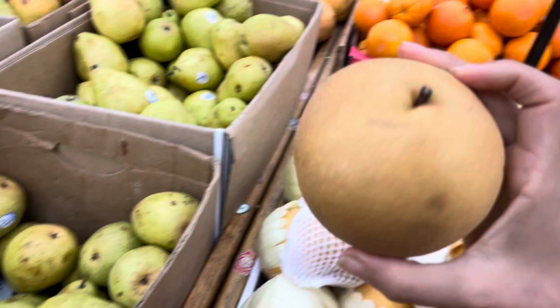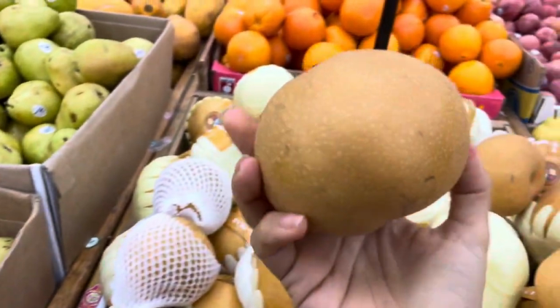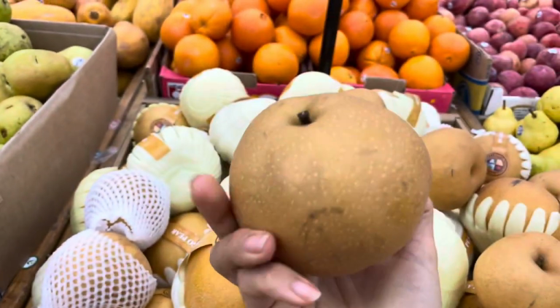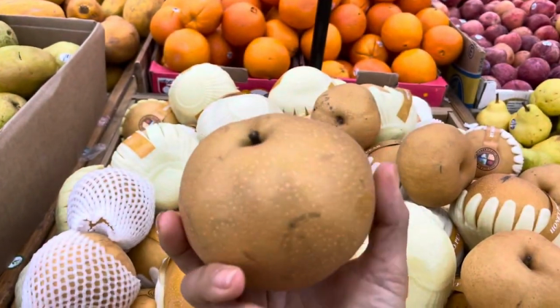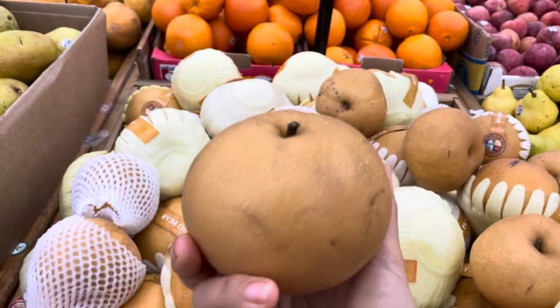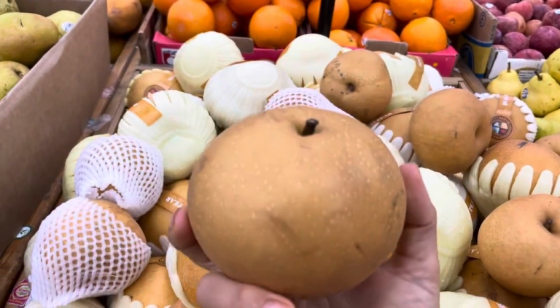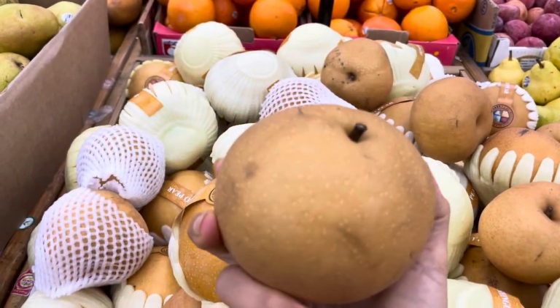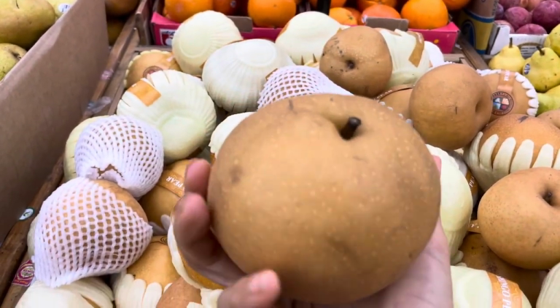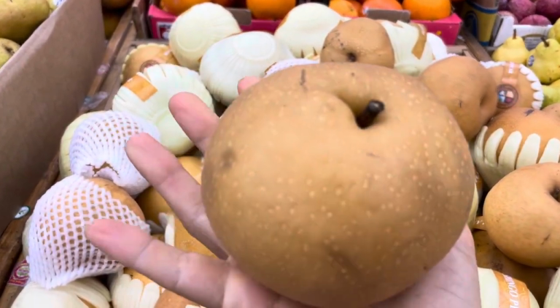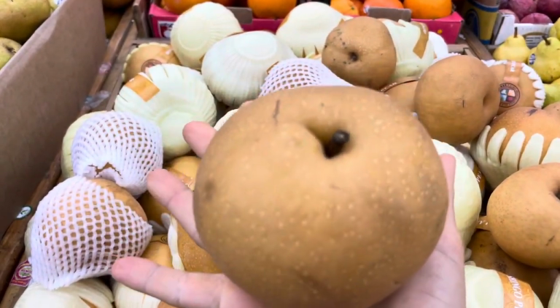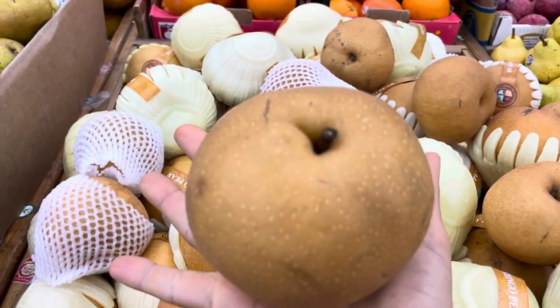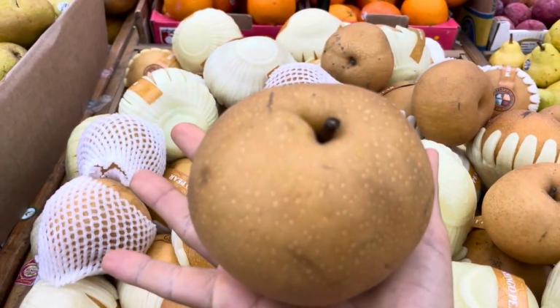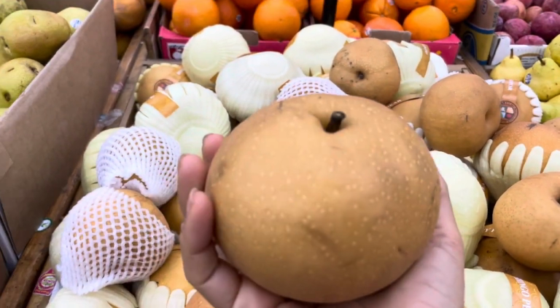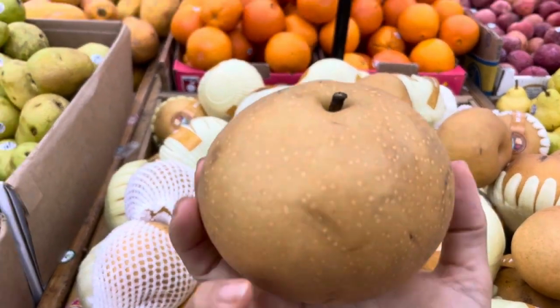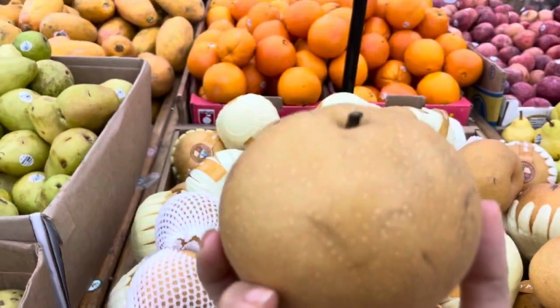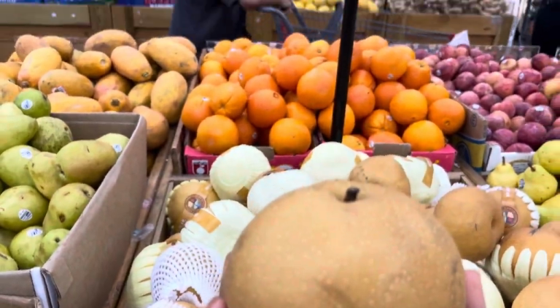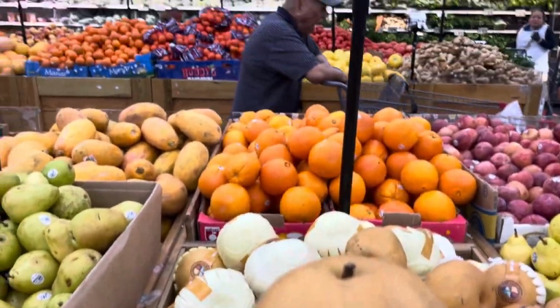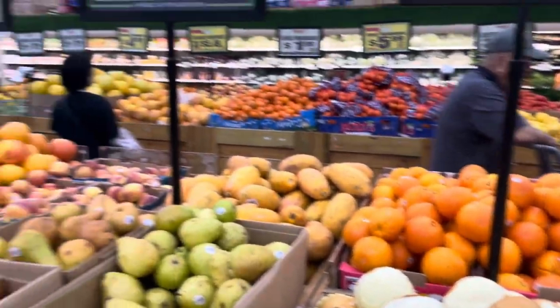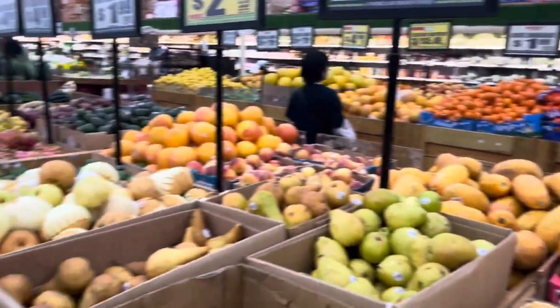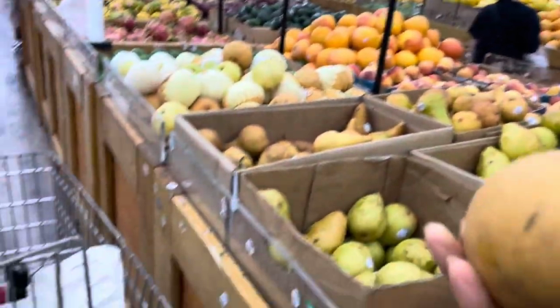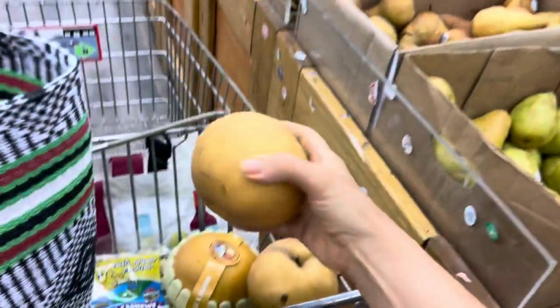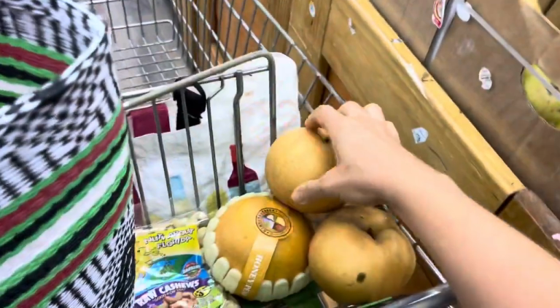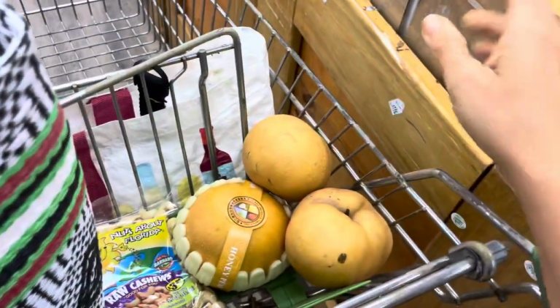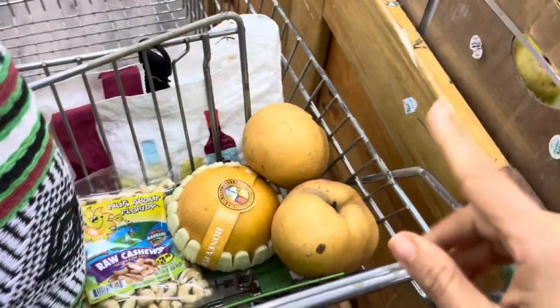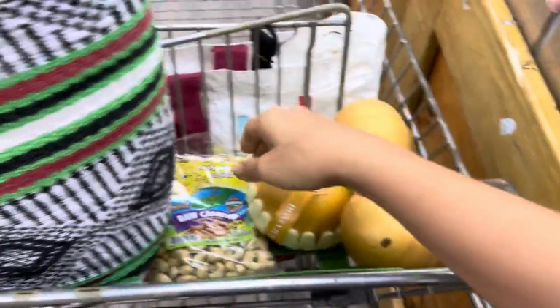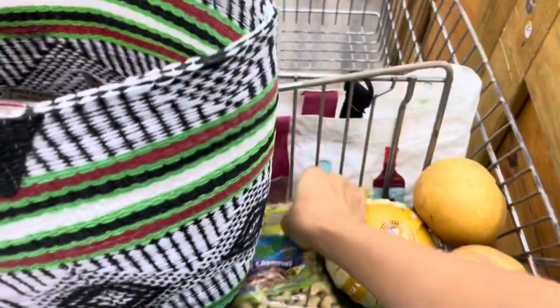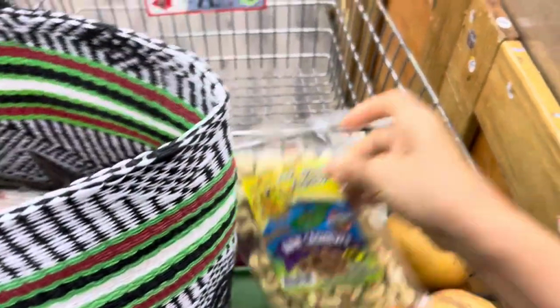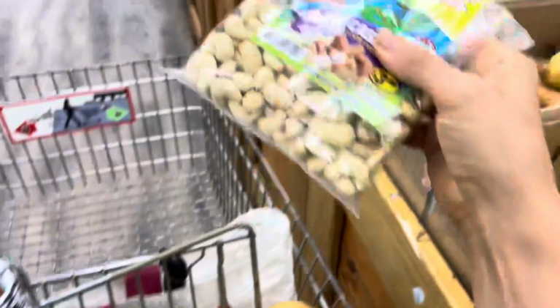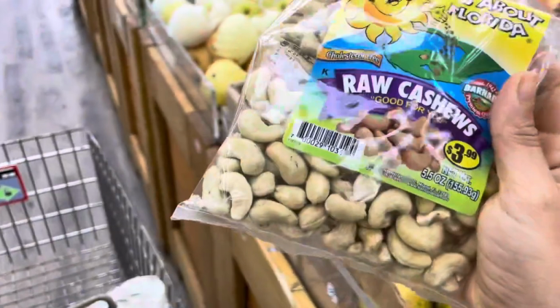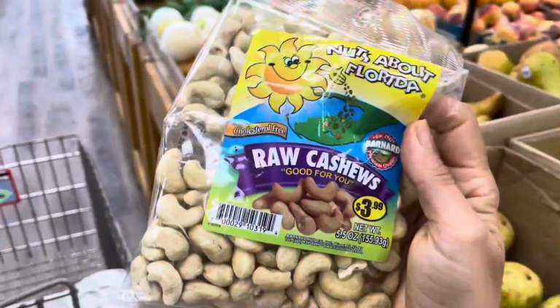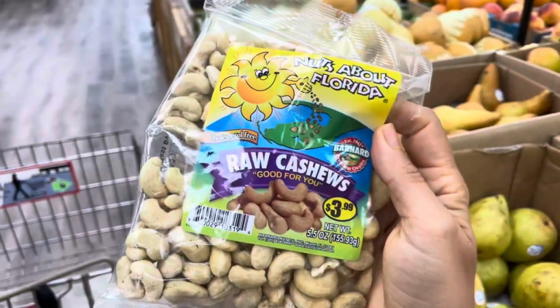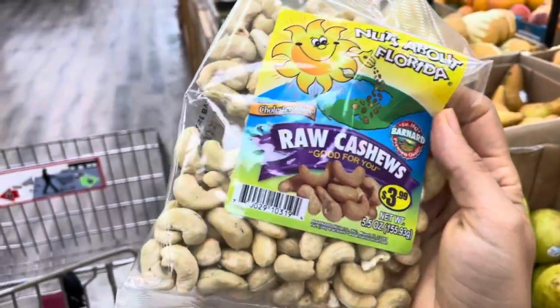So this one looks pretty good. I like this one. They're like giant longans, right? And I'm in my favorite store, but I also wanted to tell you guys — this is crazy.